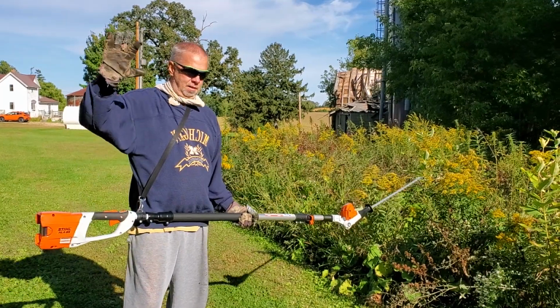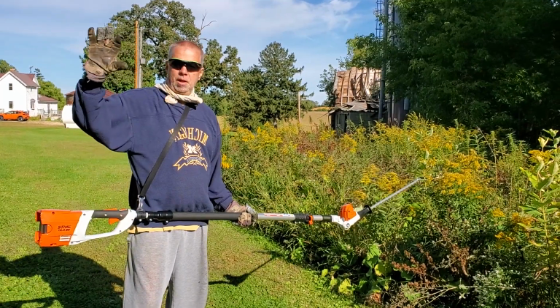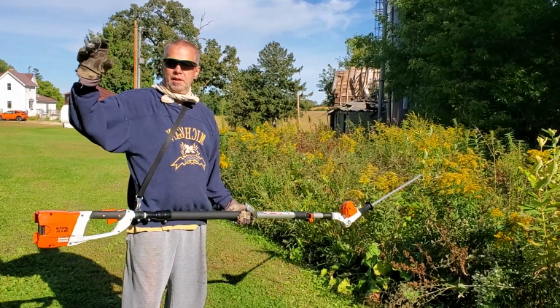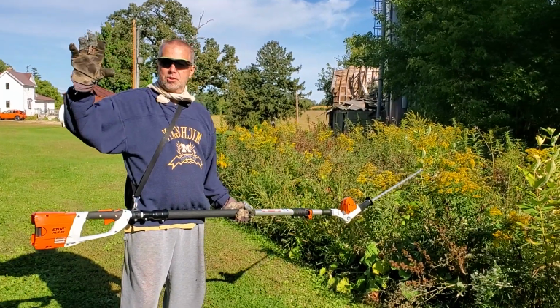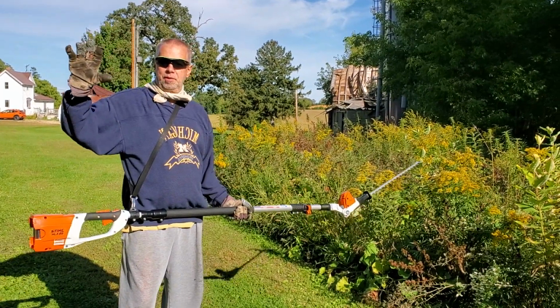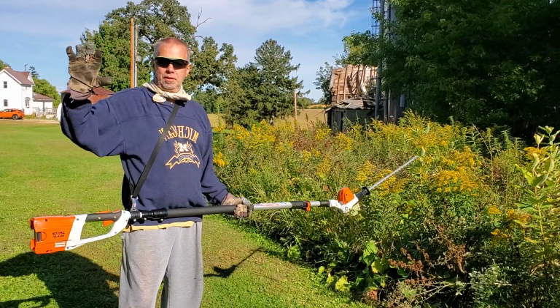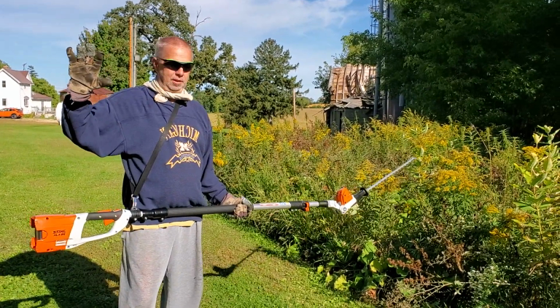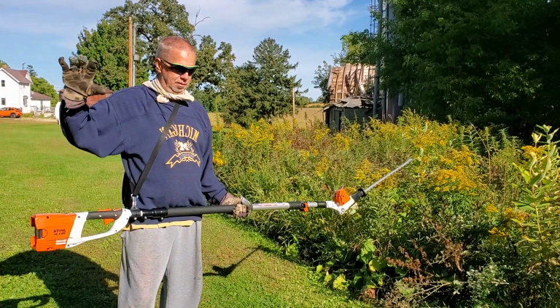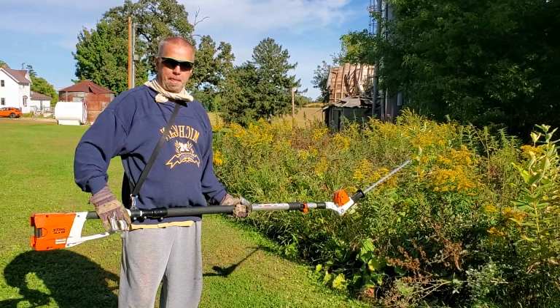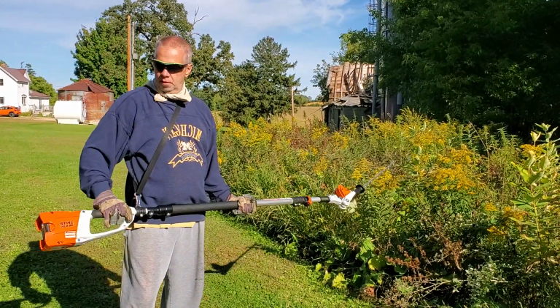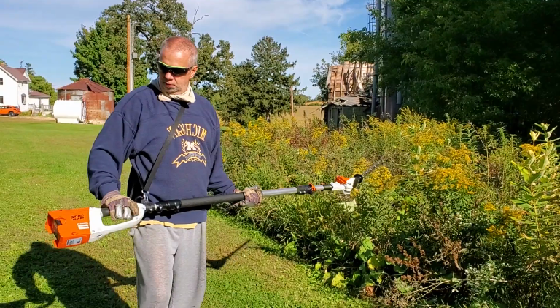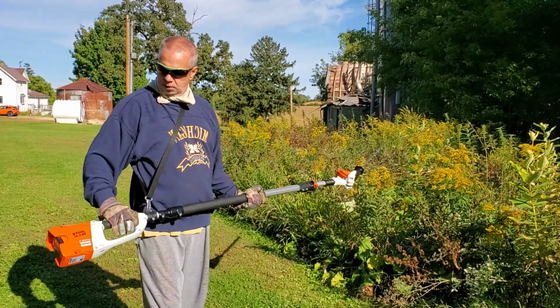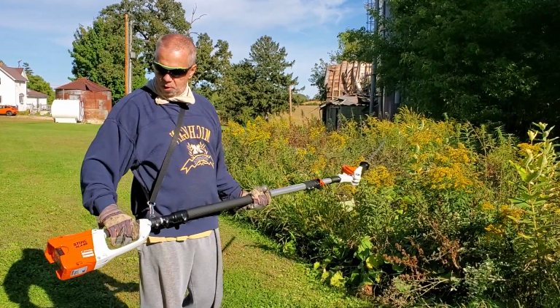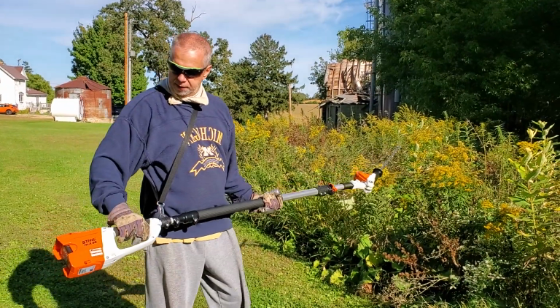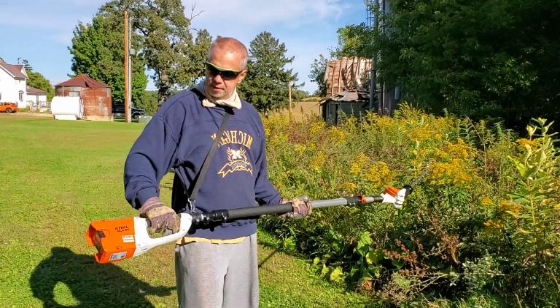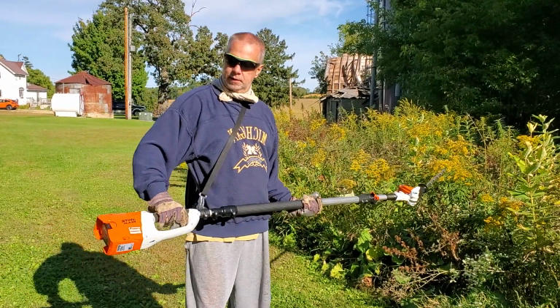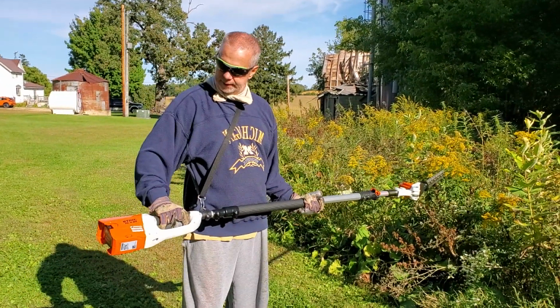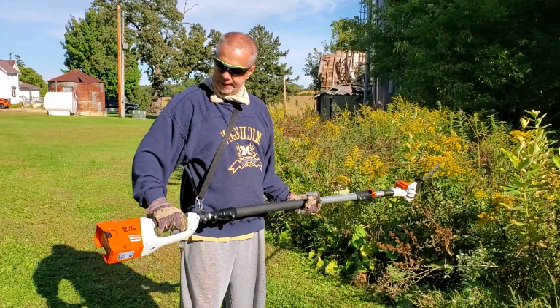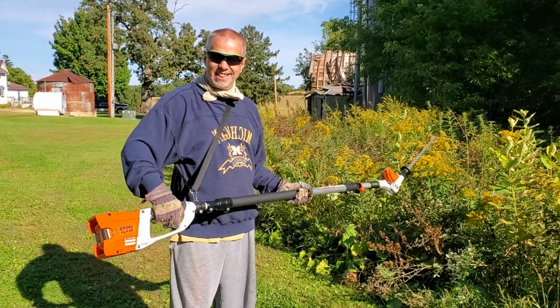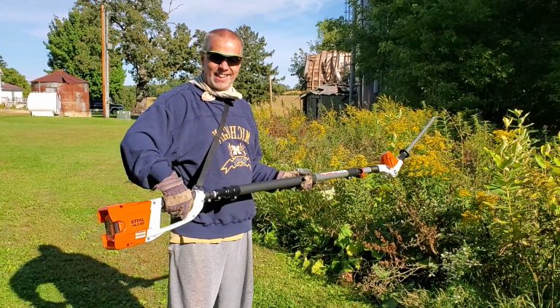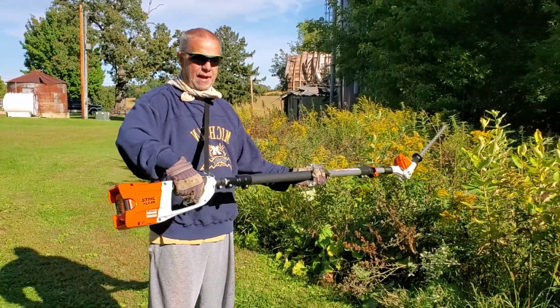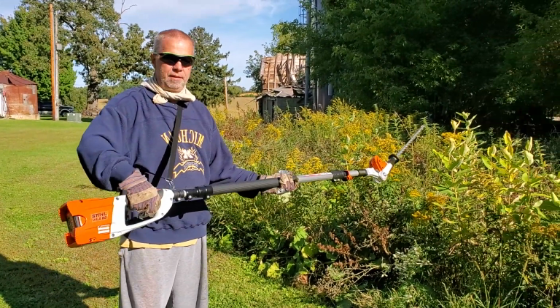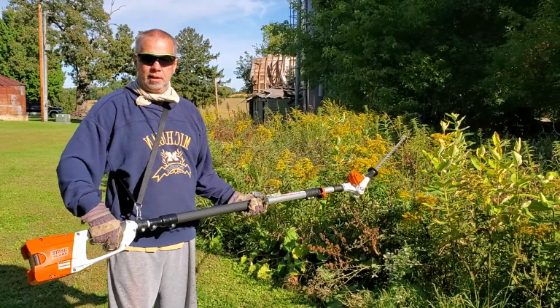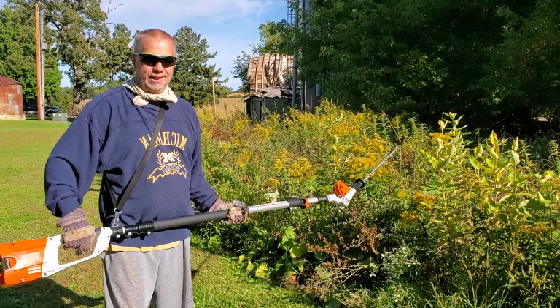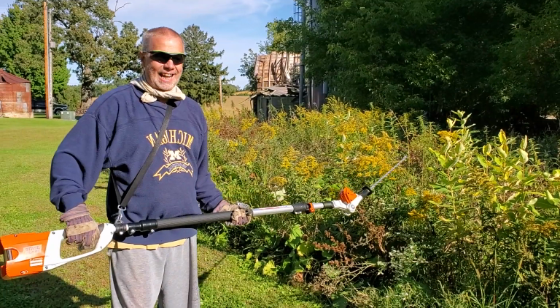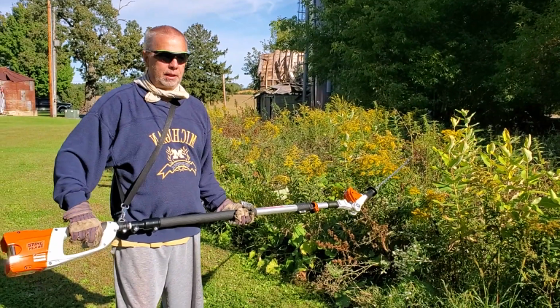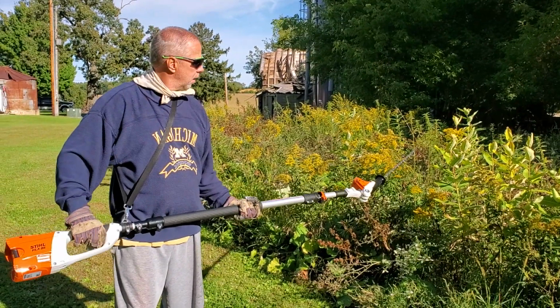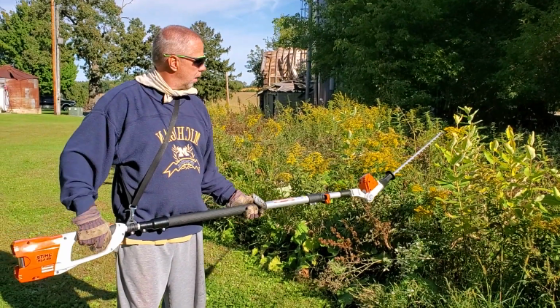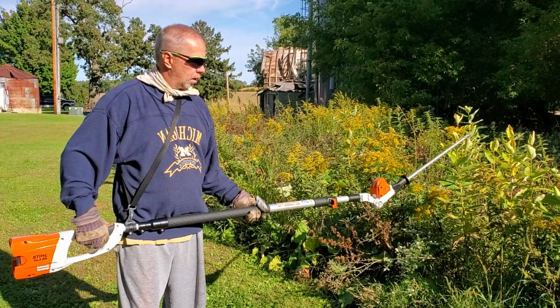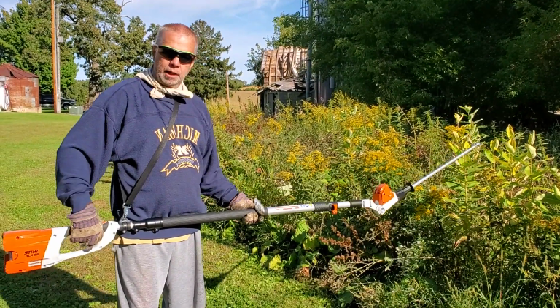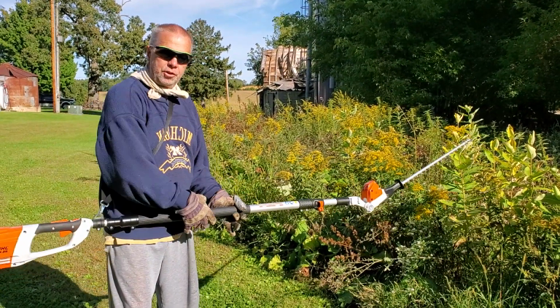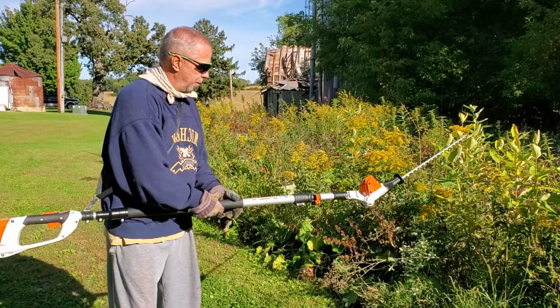Hey, Mark here in Springvale, Wisconsin. Doing a little demo on the Stihl HLA-85 telescopic hedge trimmer.